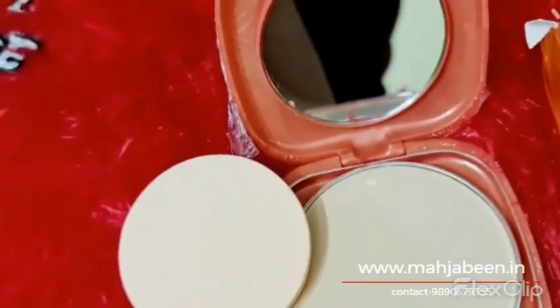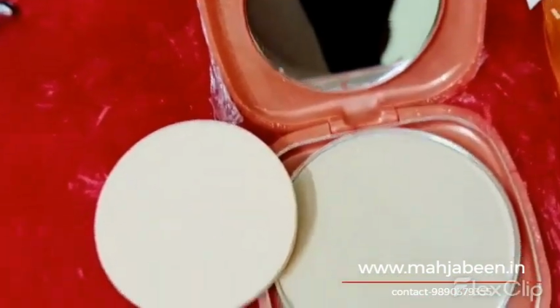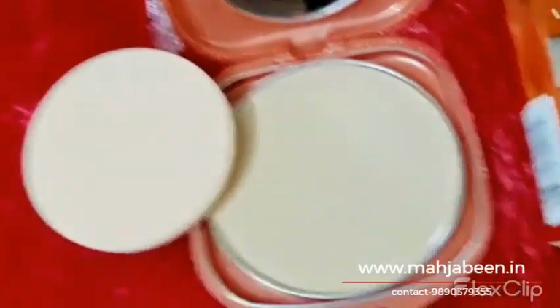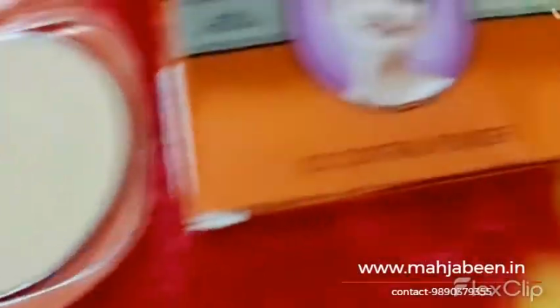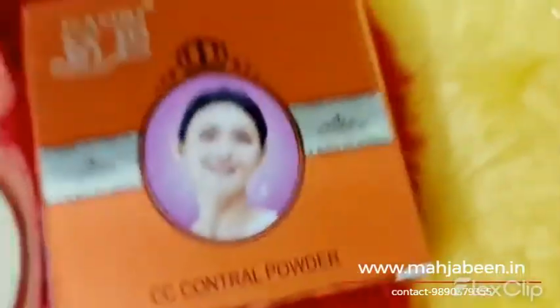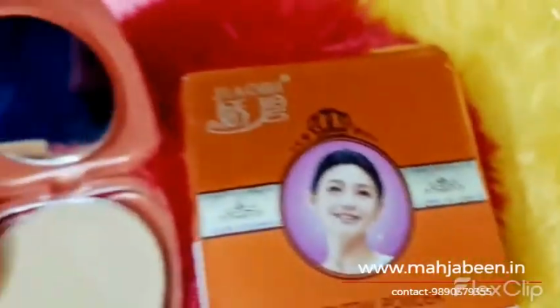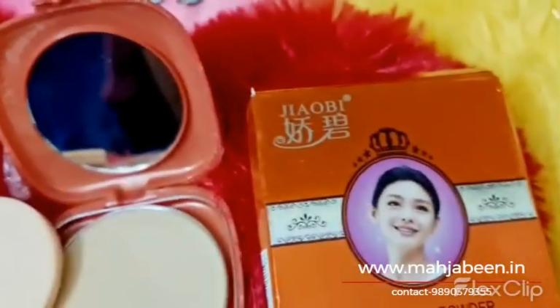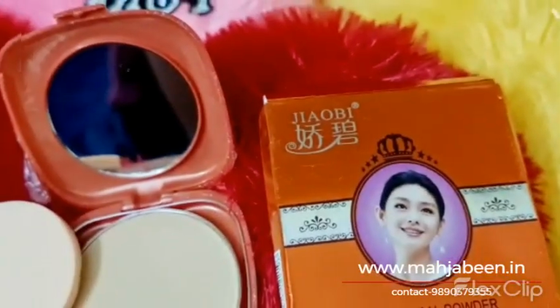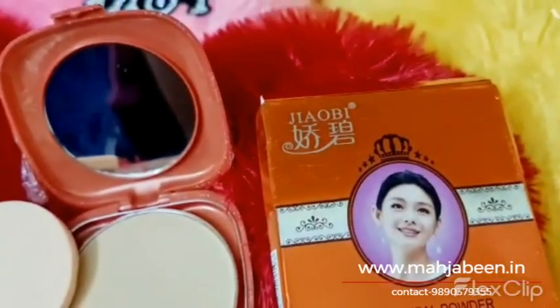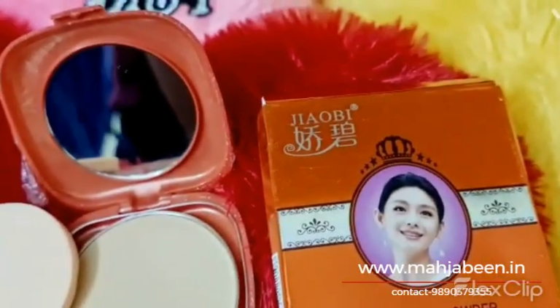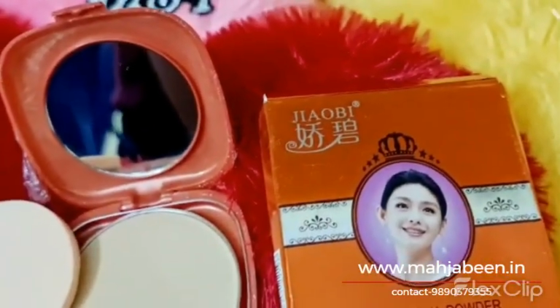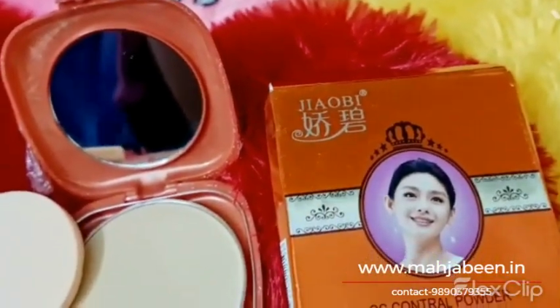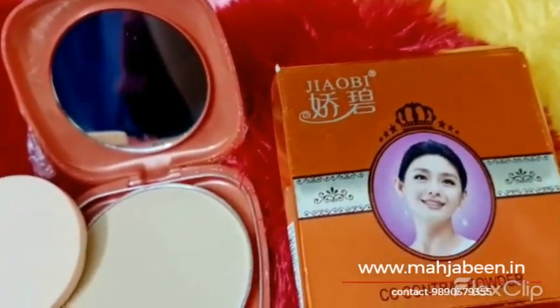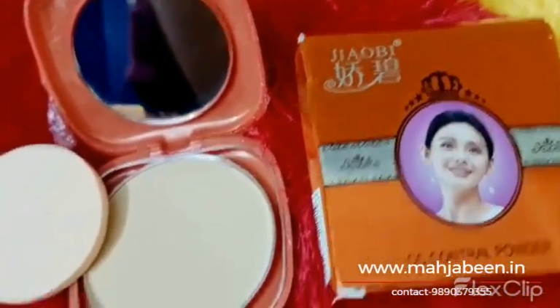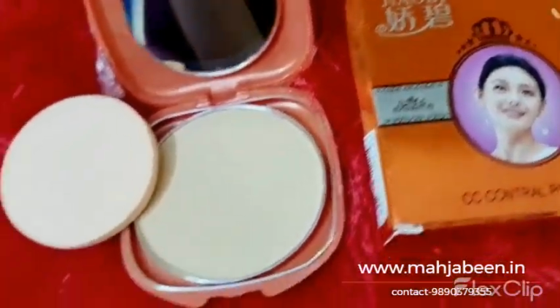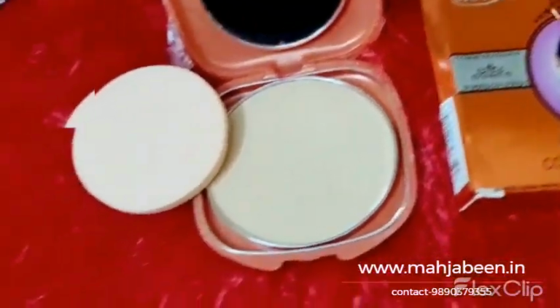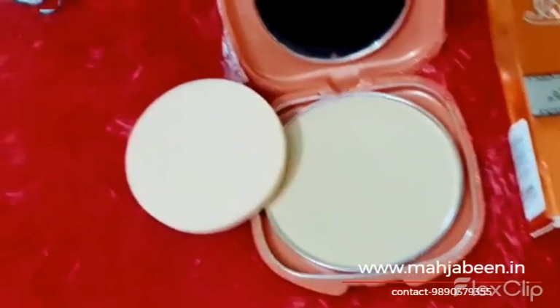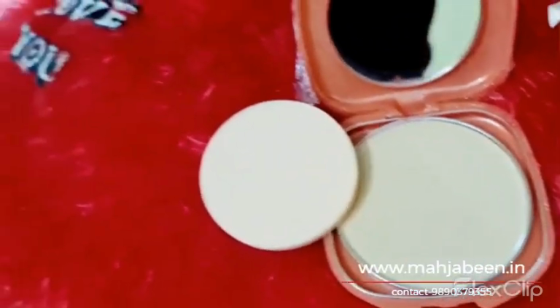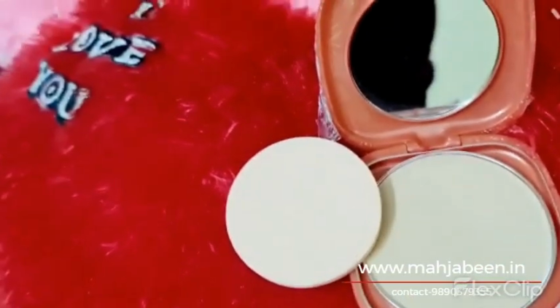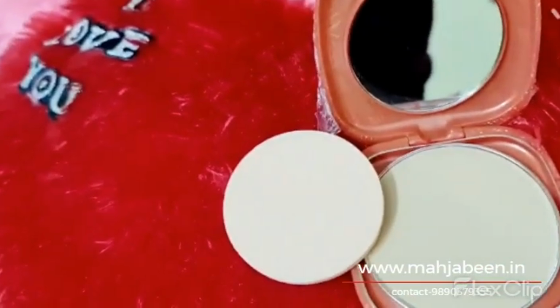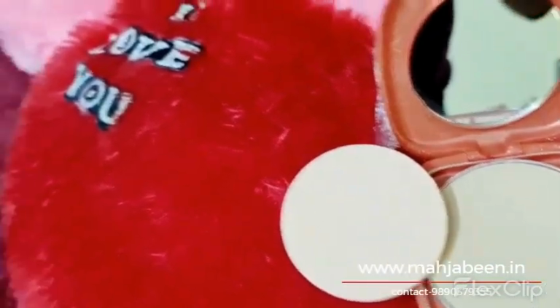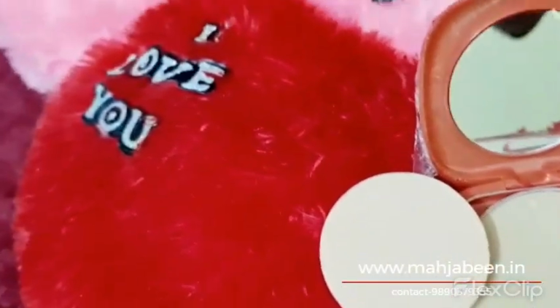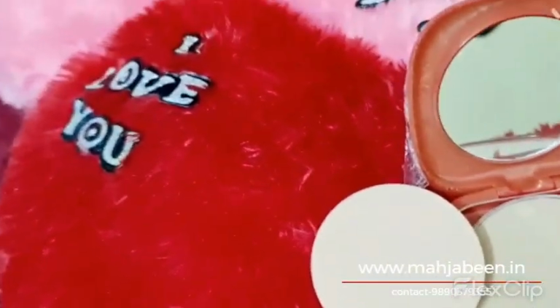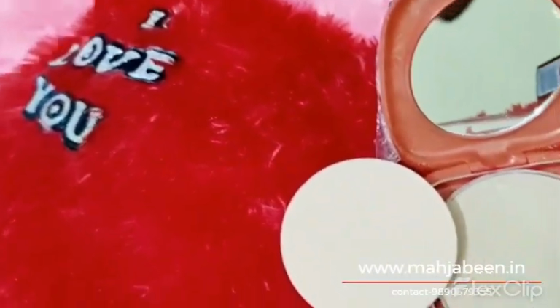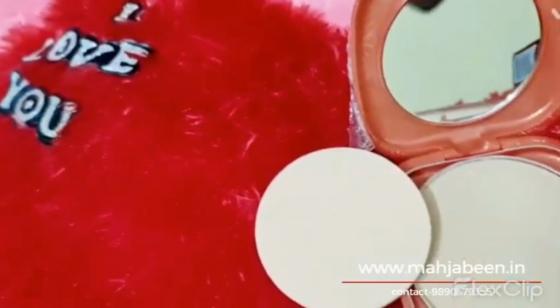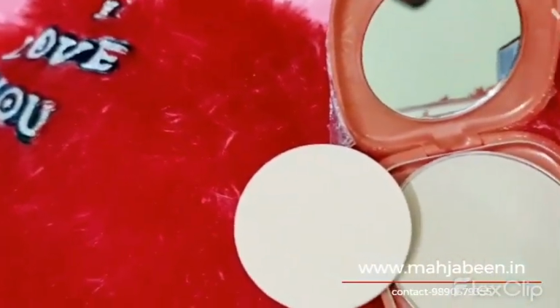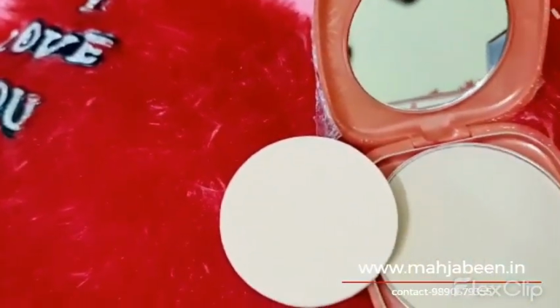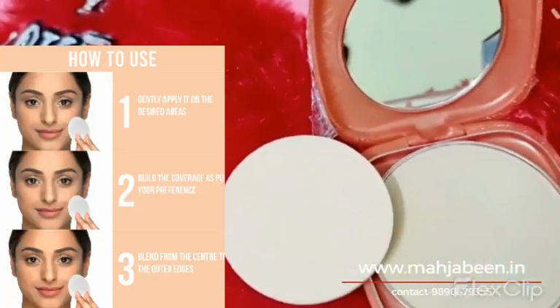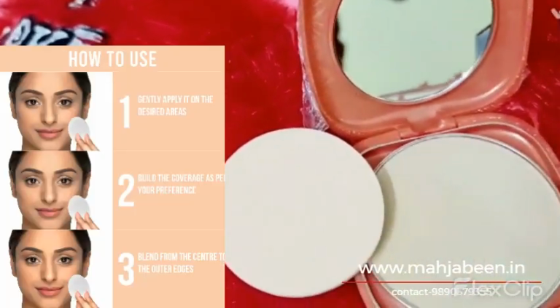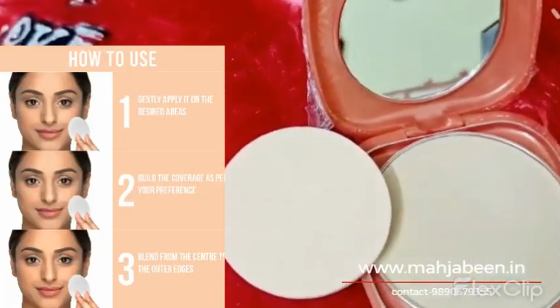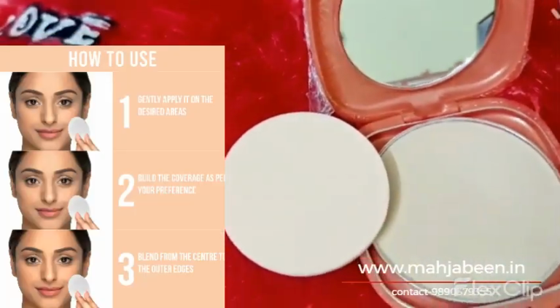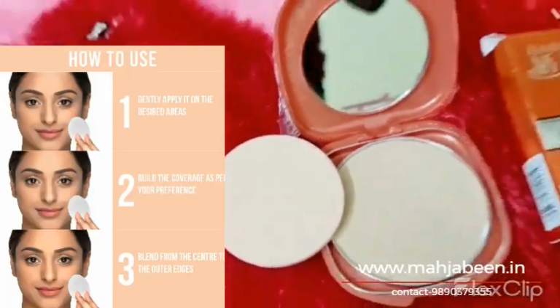It's important to note that while Xiaobi Compact Powder can help to improve the appearance of your skin, it is not a substitute for a proper skincare routine.